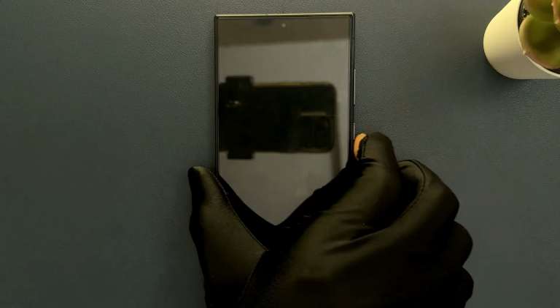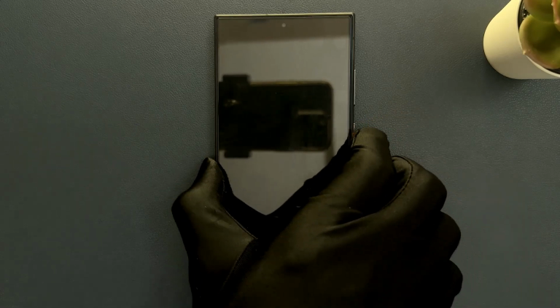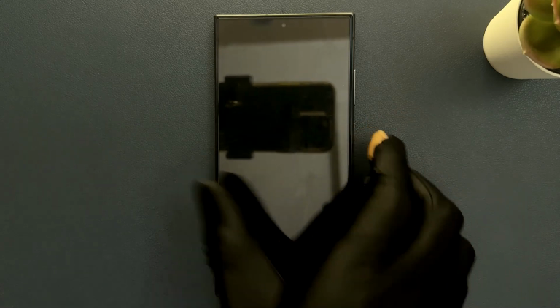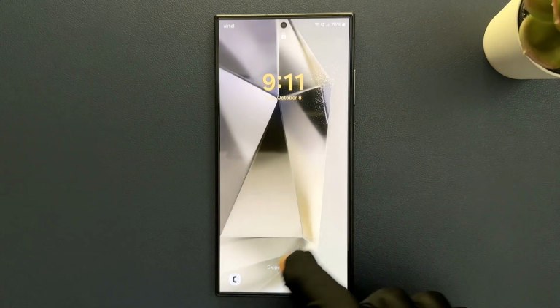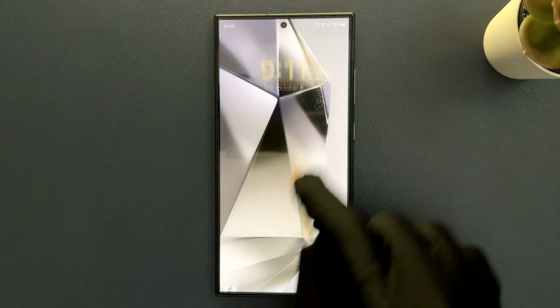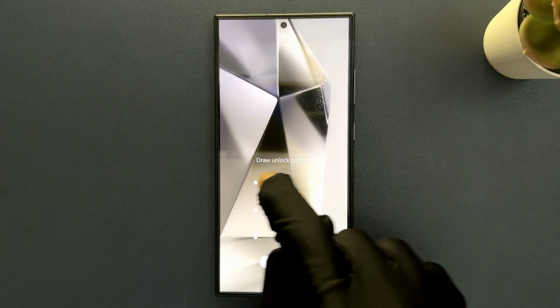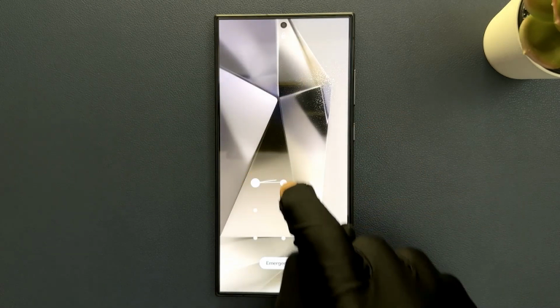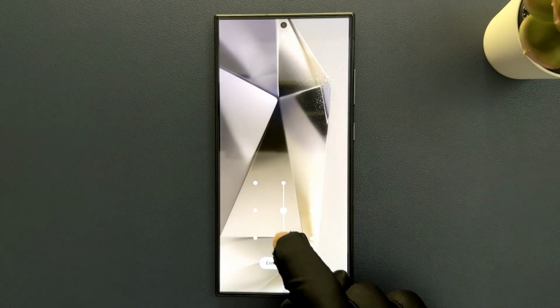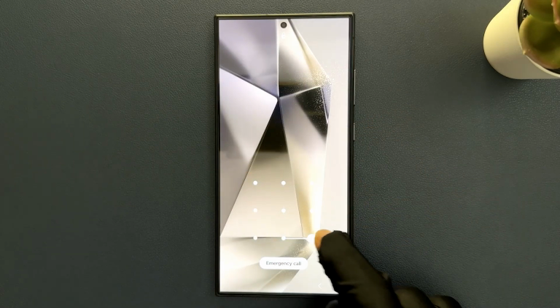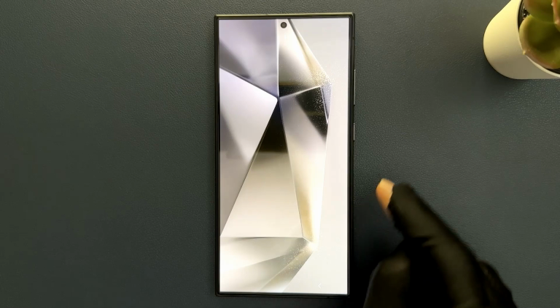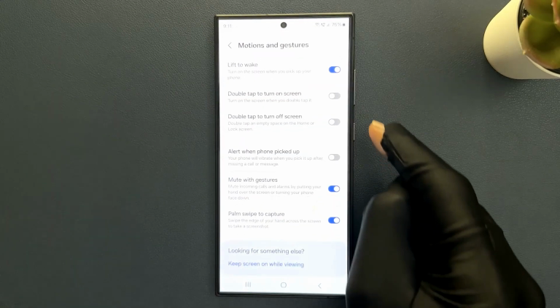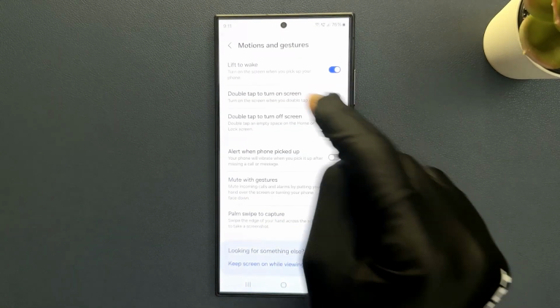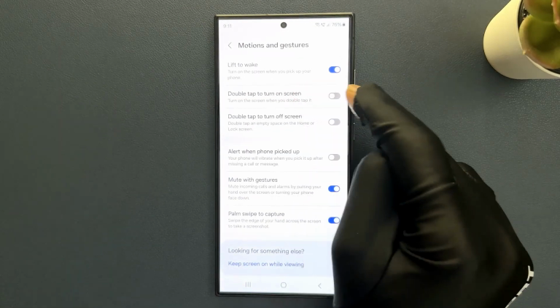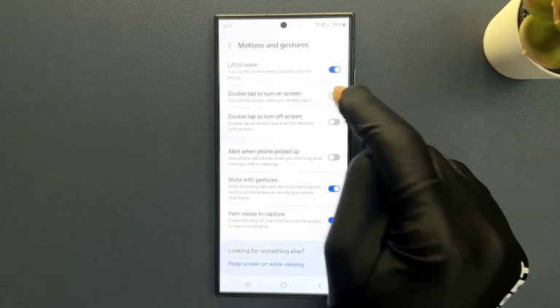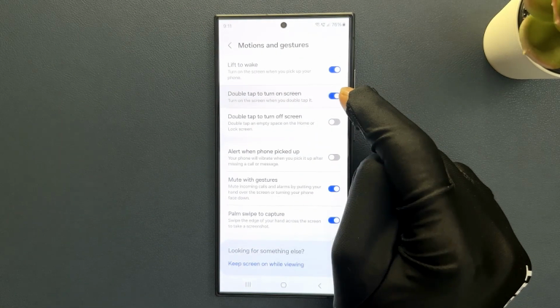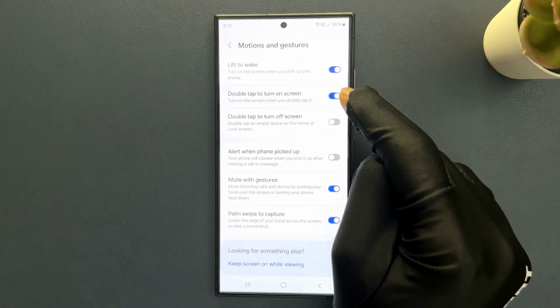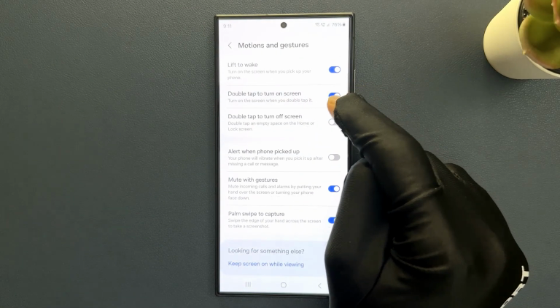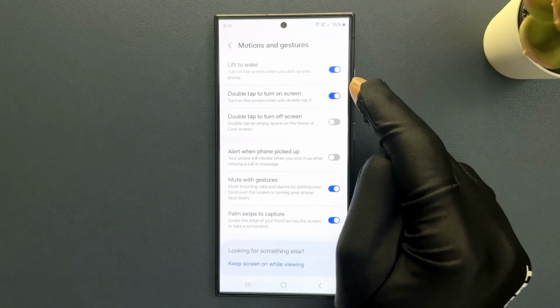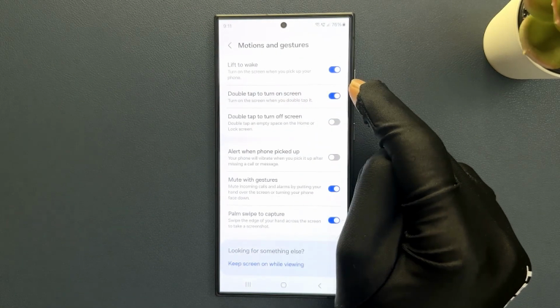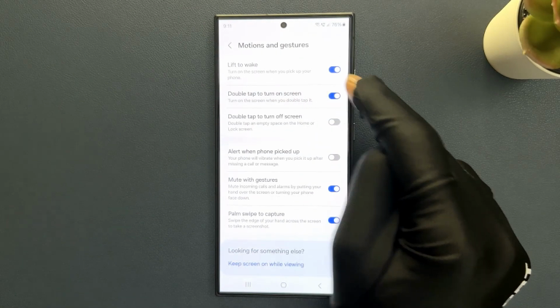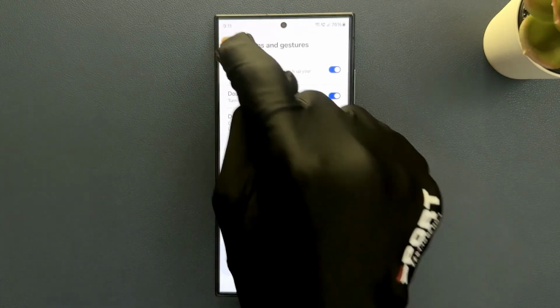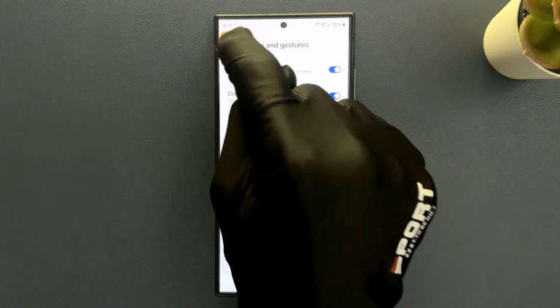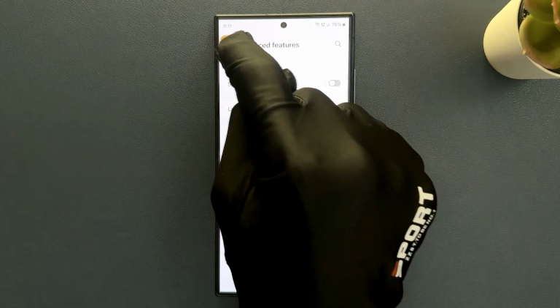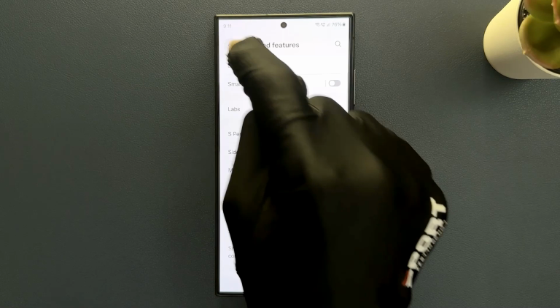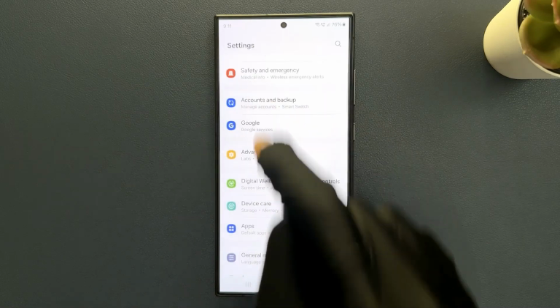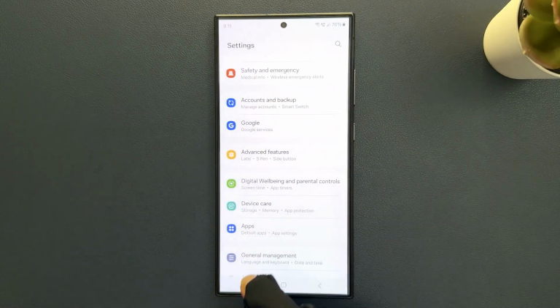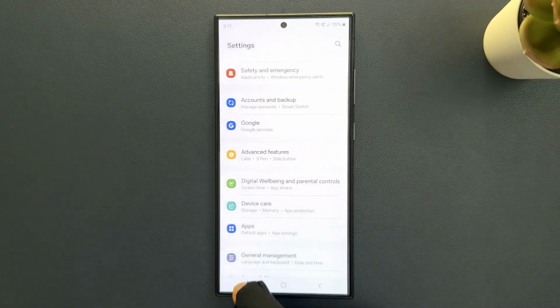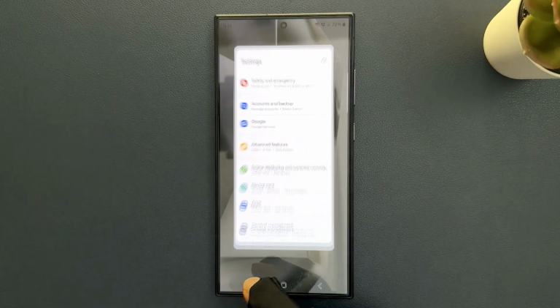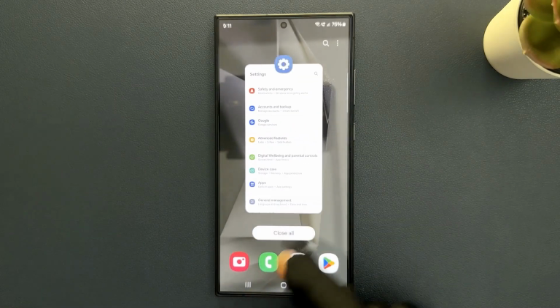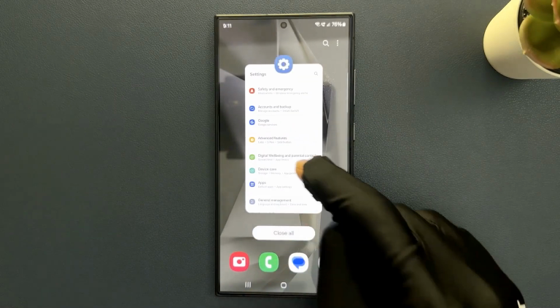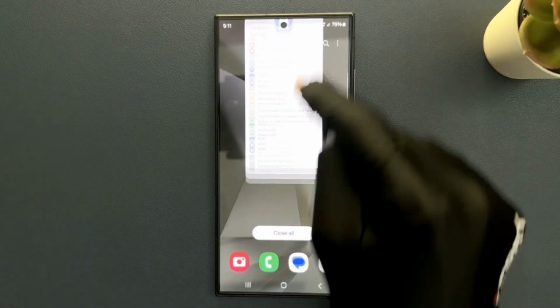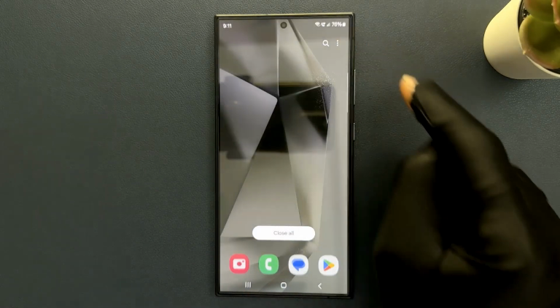So just select the option that you want. I would like to enable it, and after you're done you can go back, go back again, and close your Settings app.